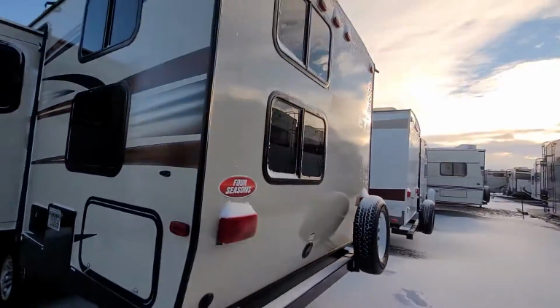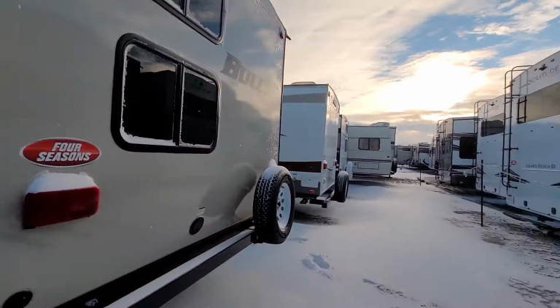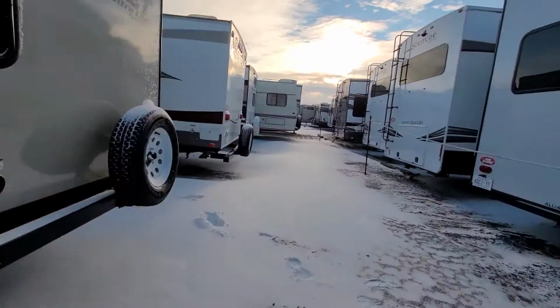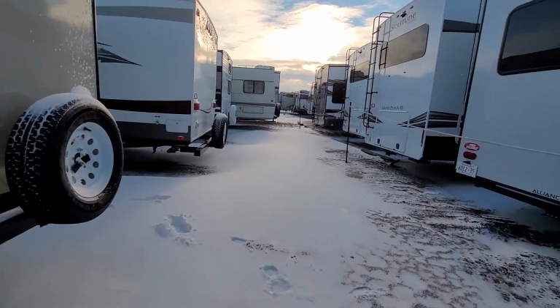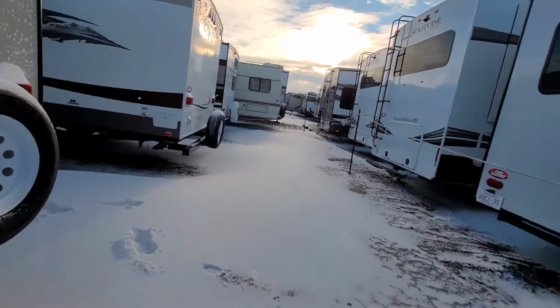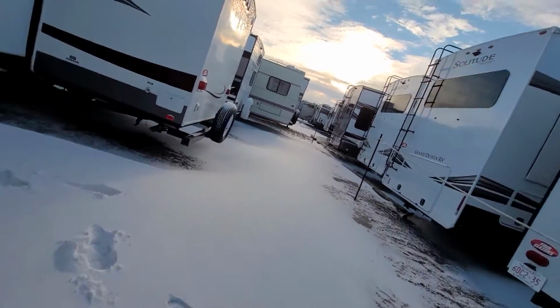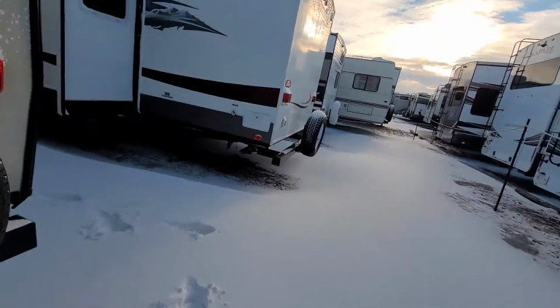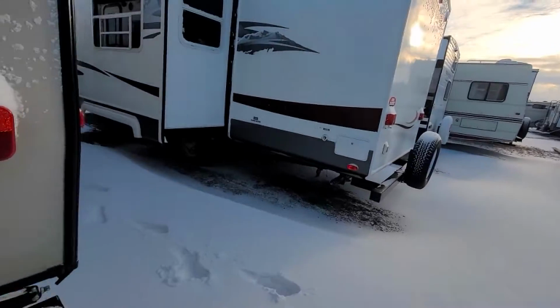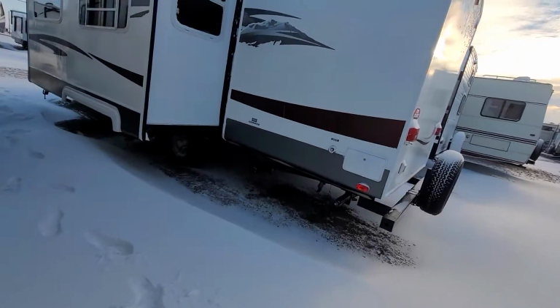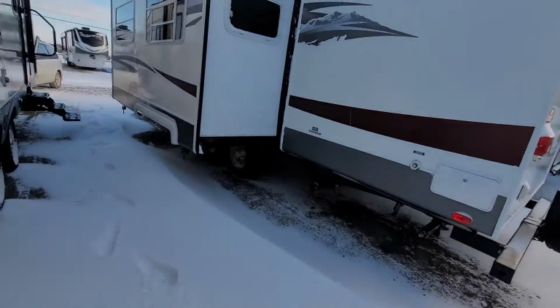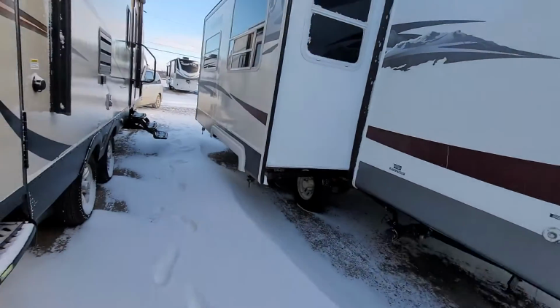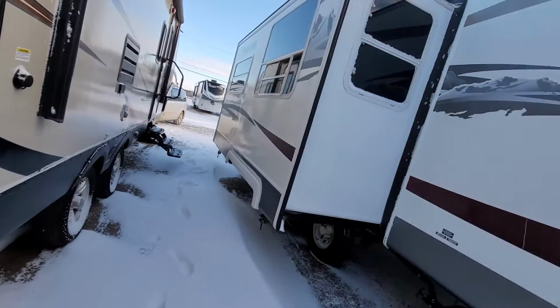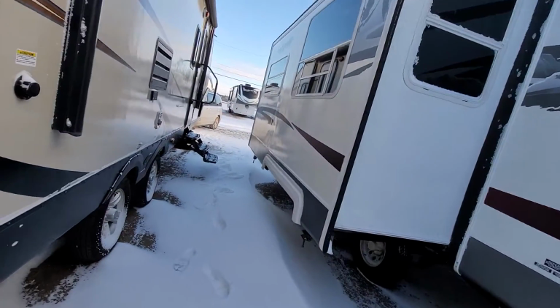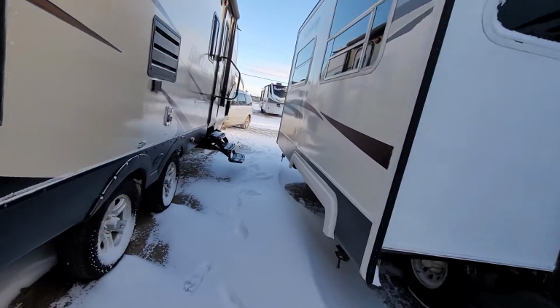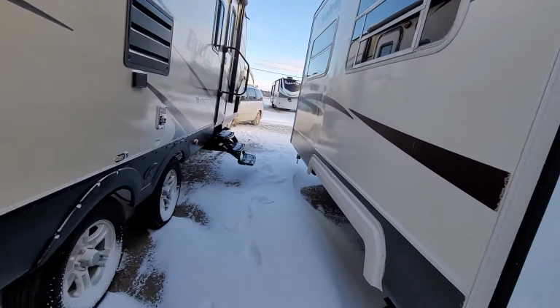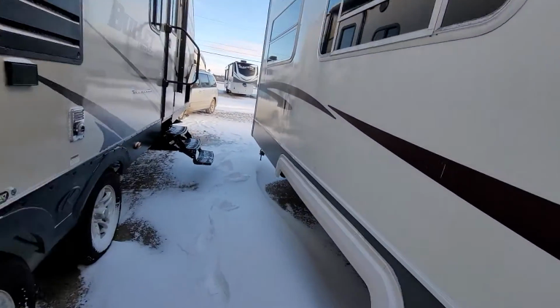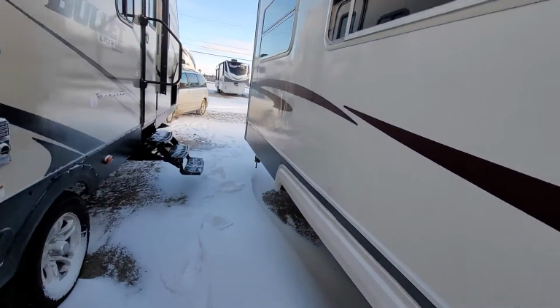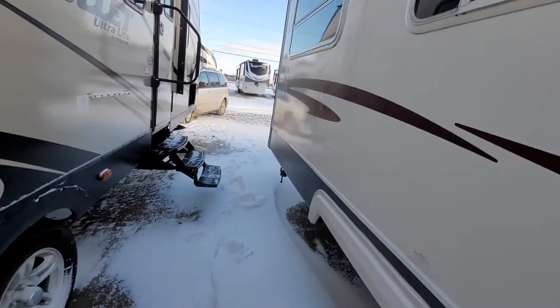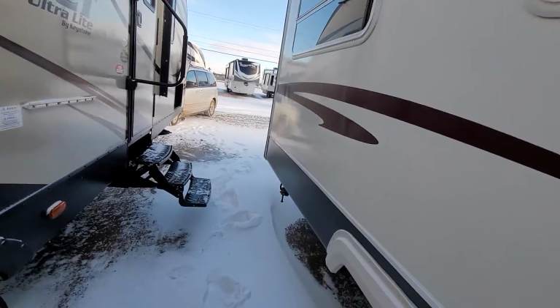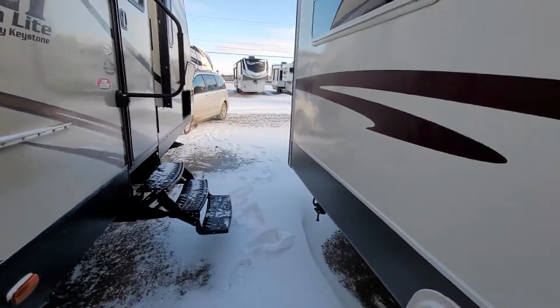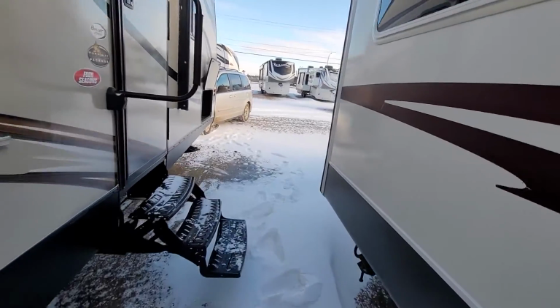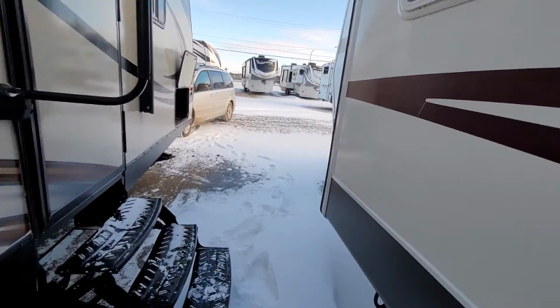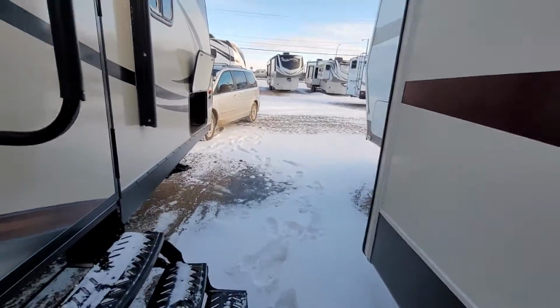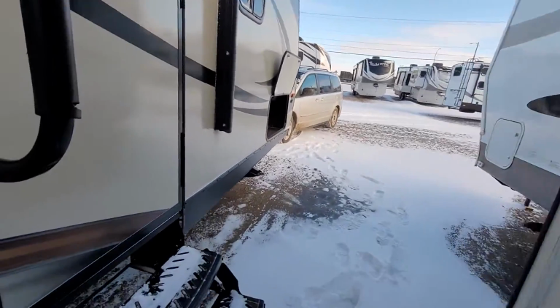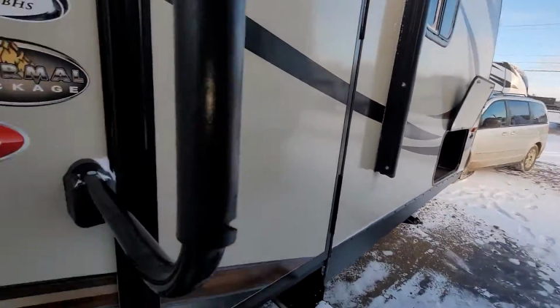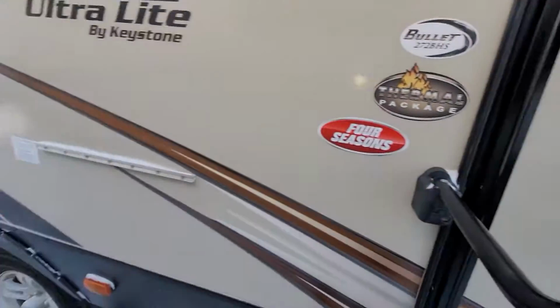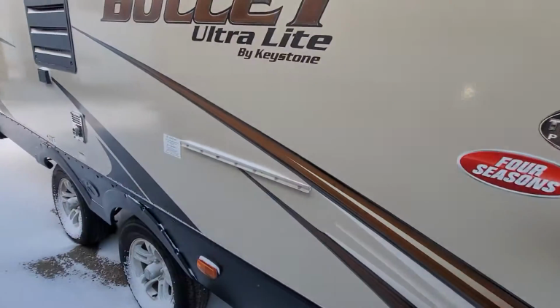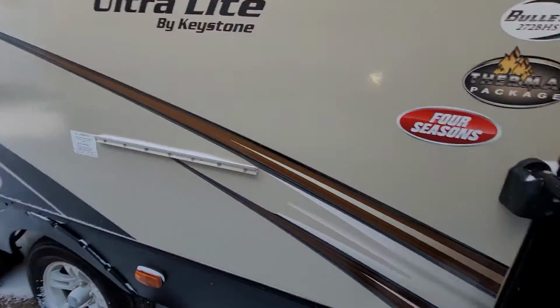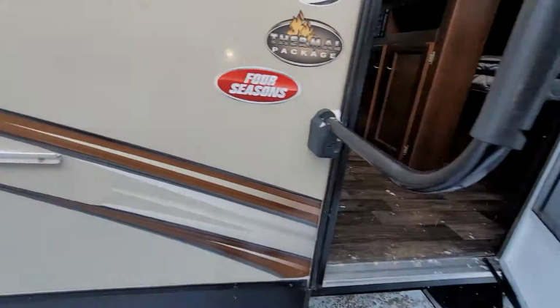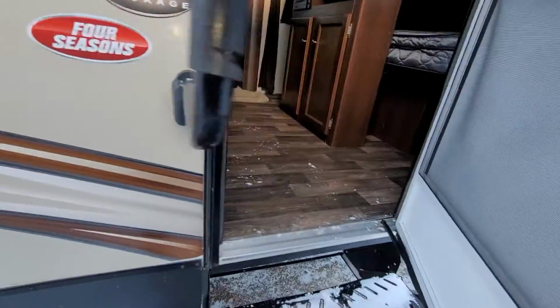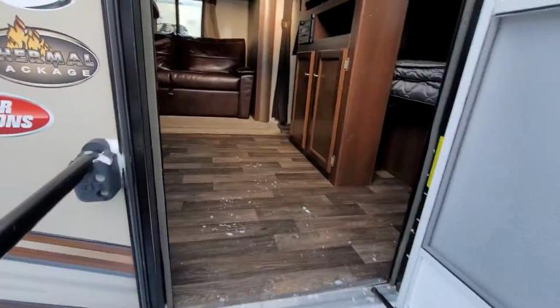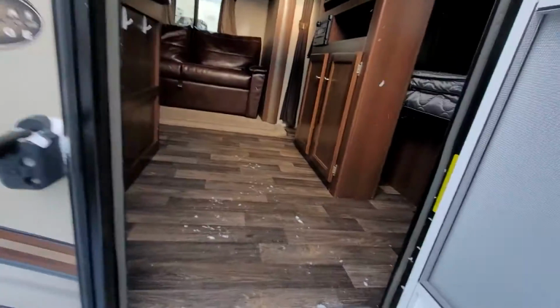Really really awesome trailer here. Let's go on the inside and check out what this has to offer. I do apologize — it is pretty darn cold today. So coming inside.